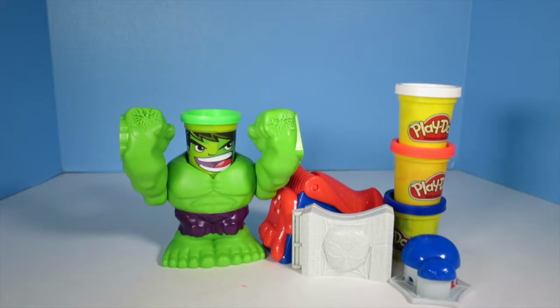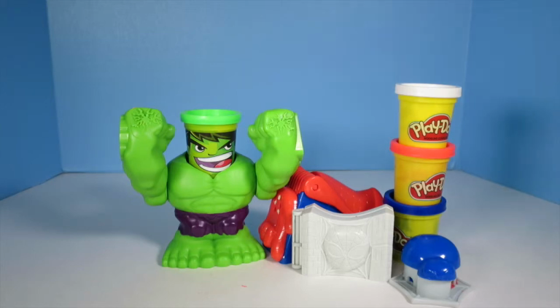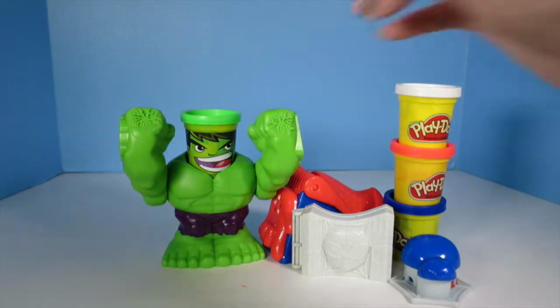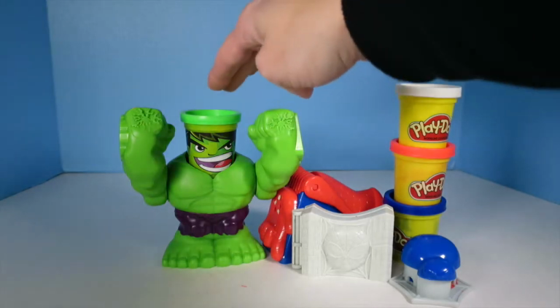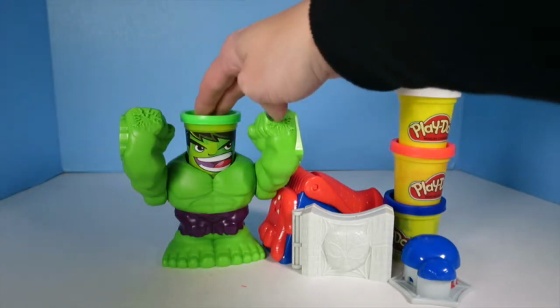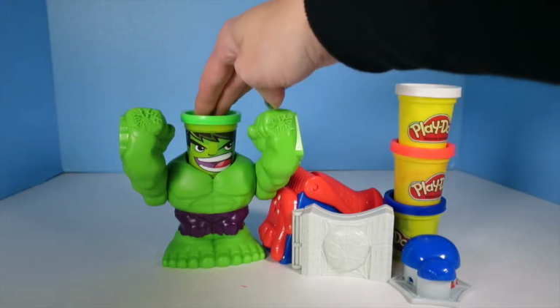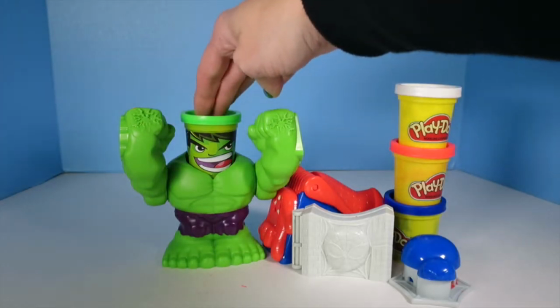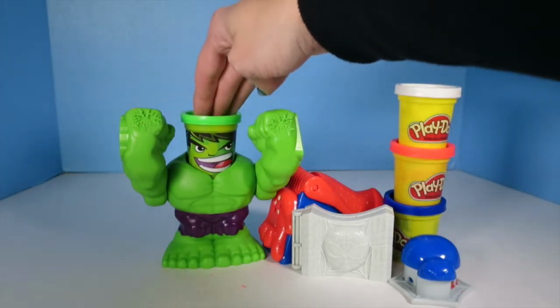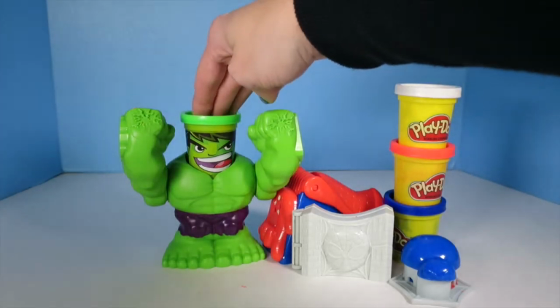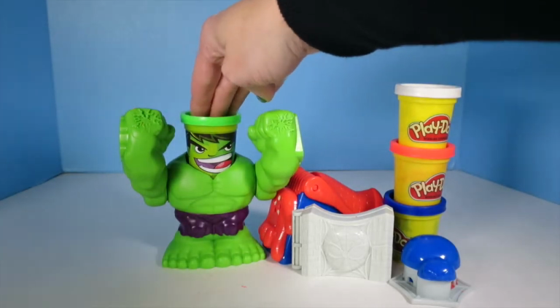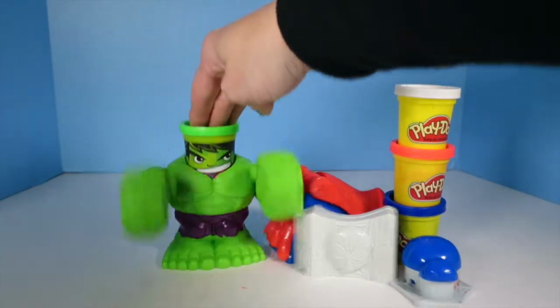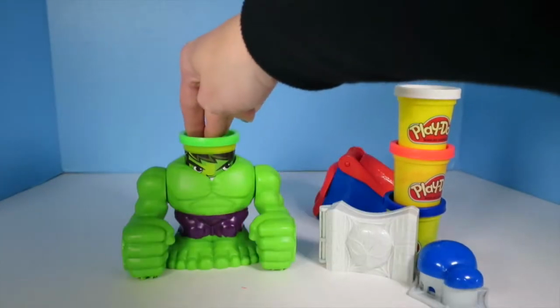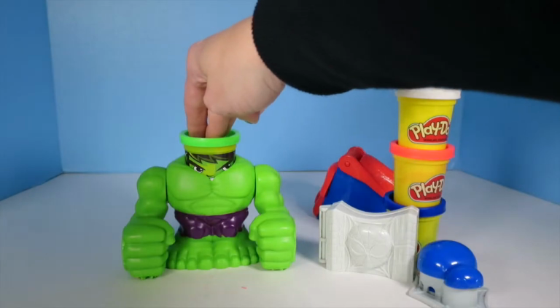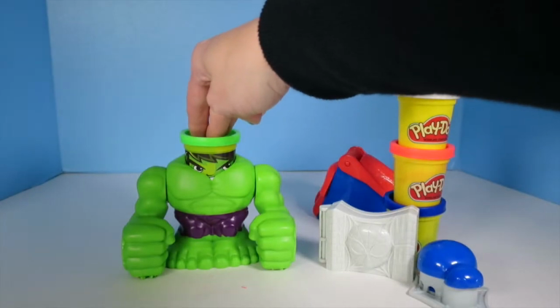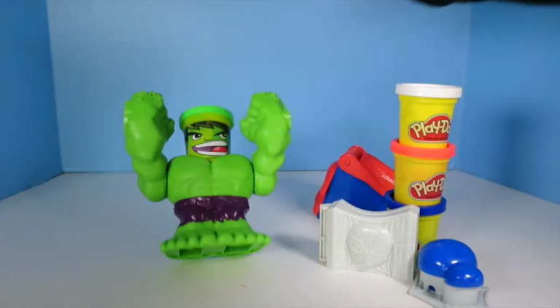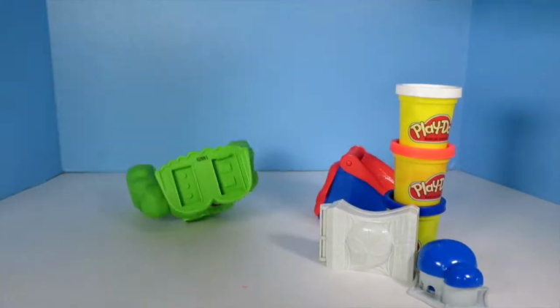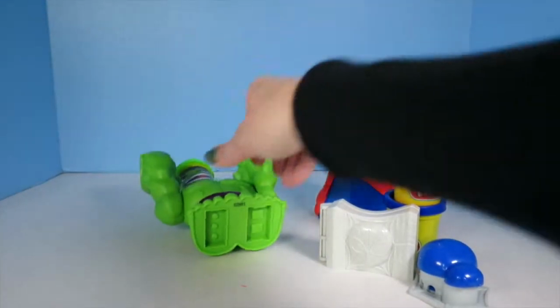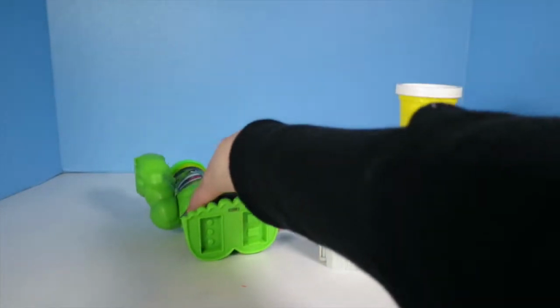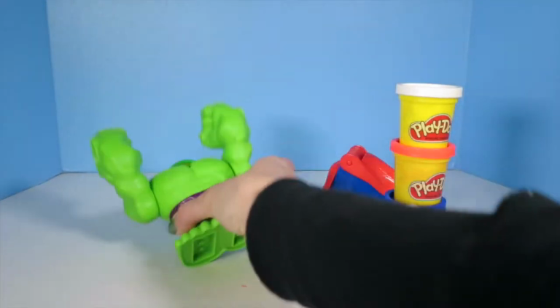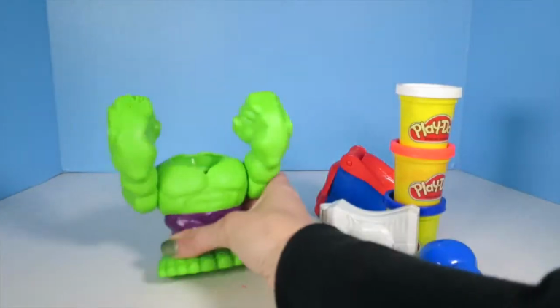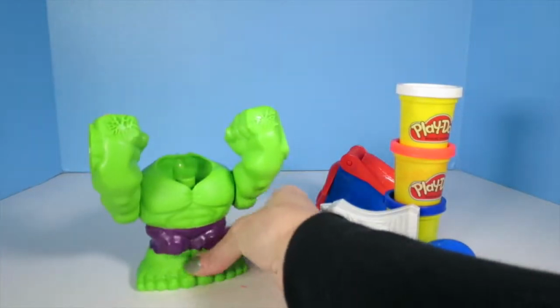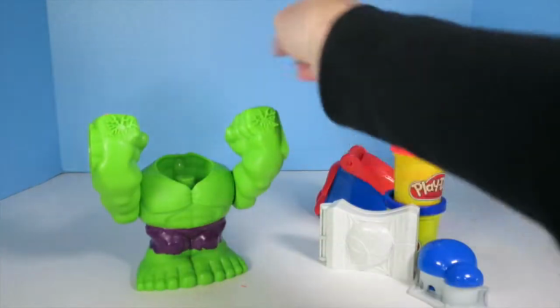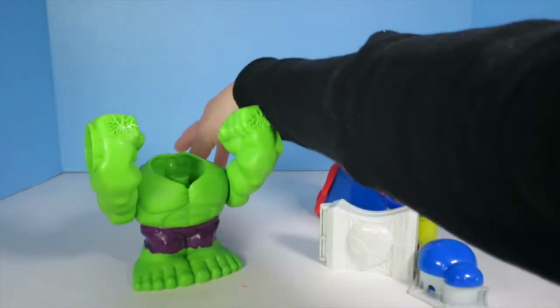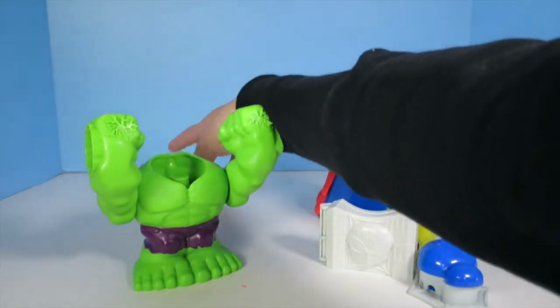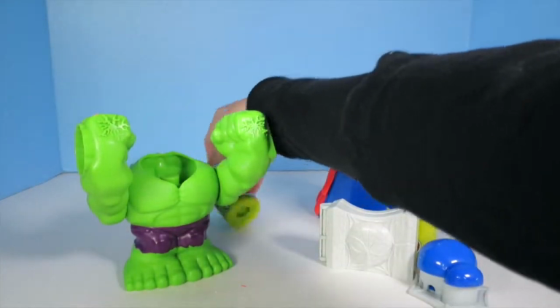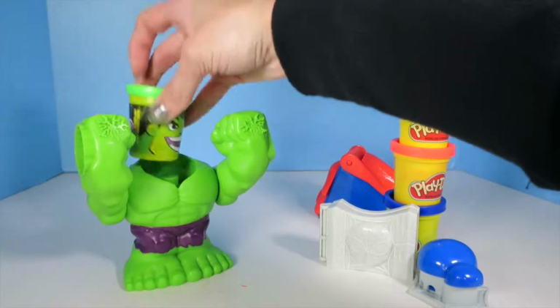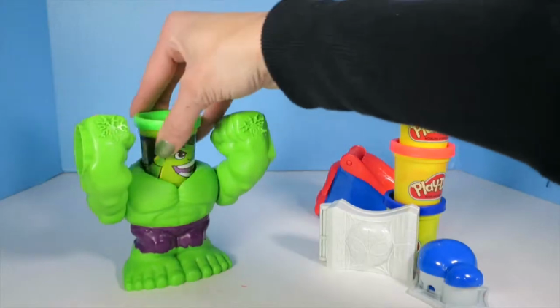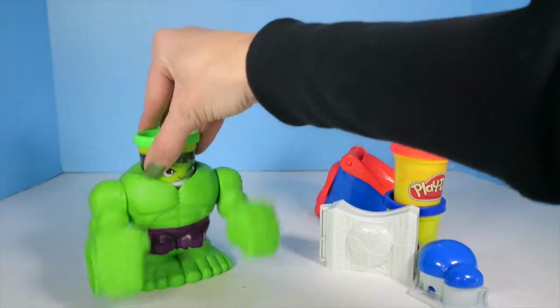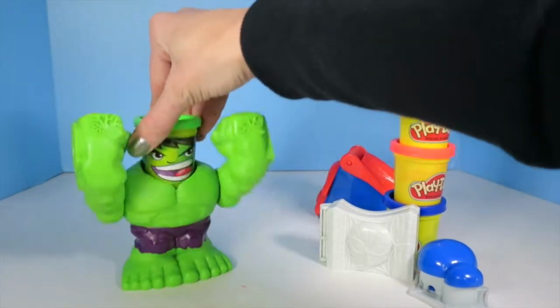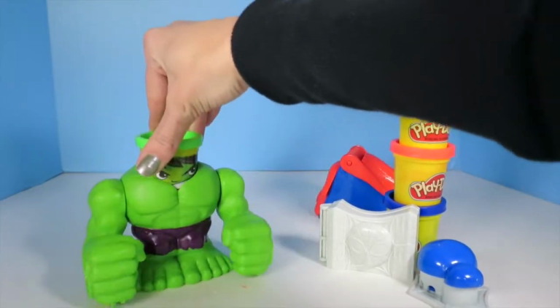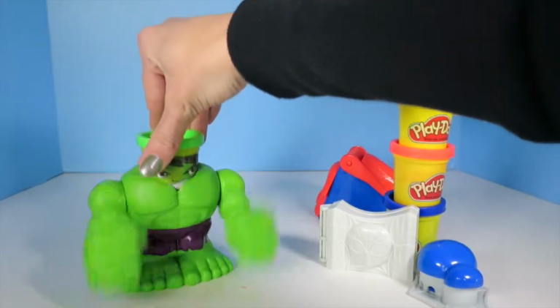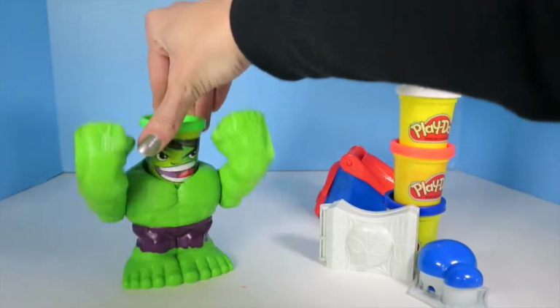We've got Play-Doh Can-Head Hulk Smash. Hulk smash! He beat himself up and he beat up Spider-Man's hand. Hulk smash.